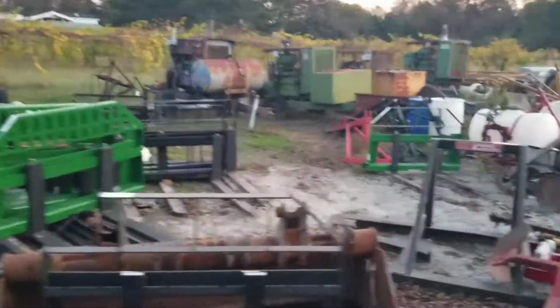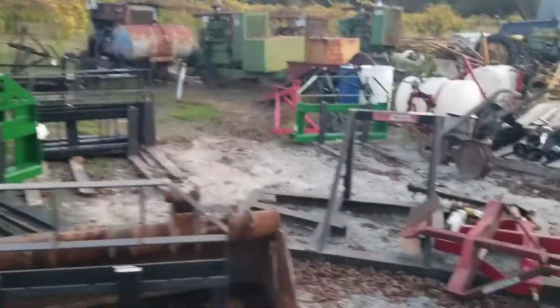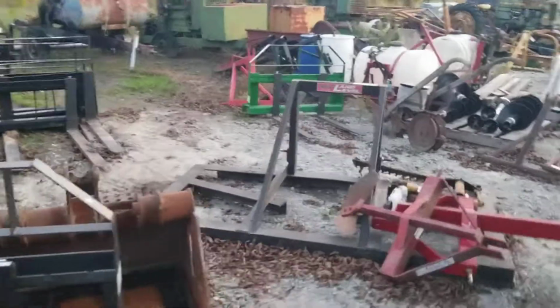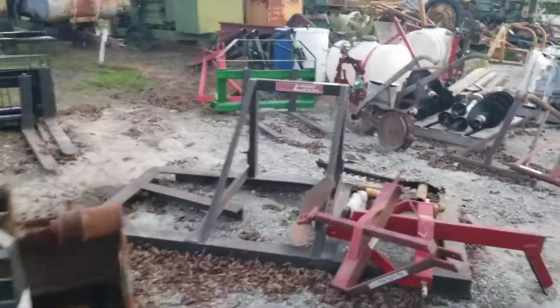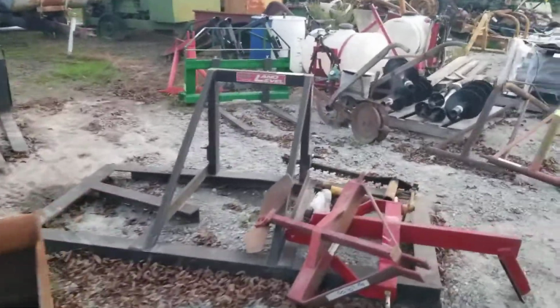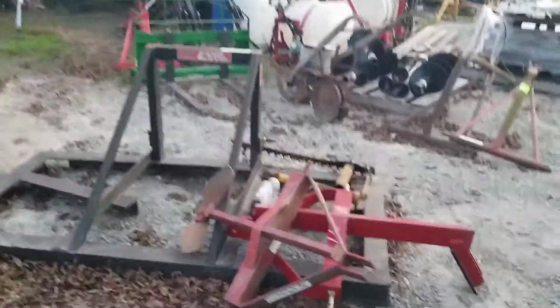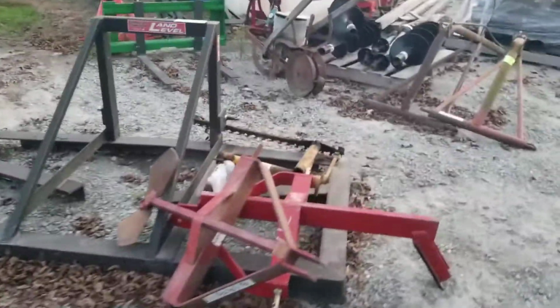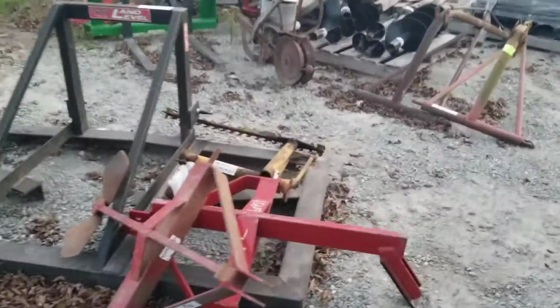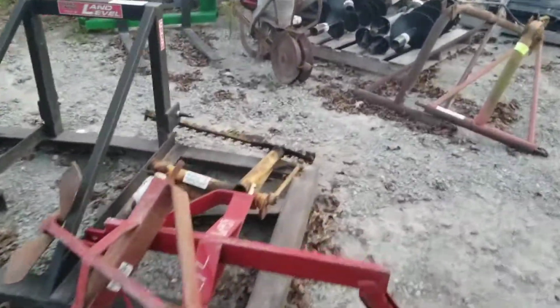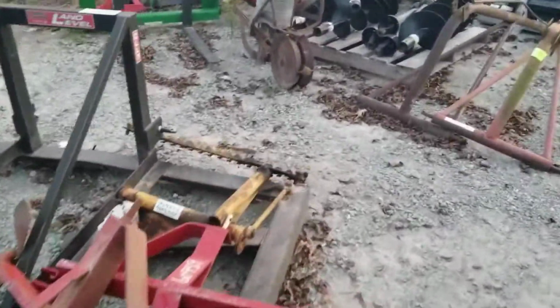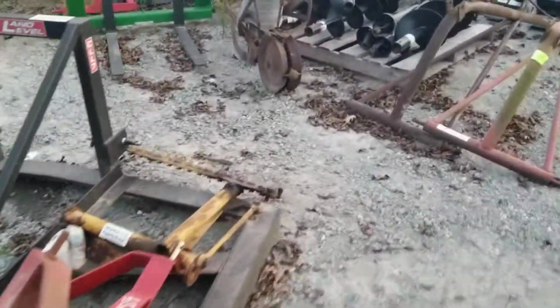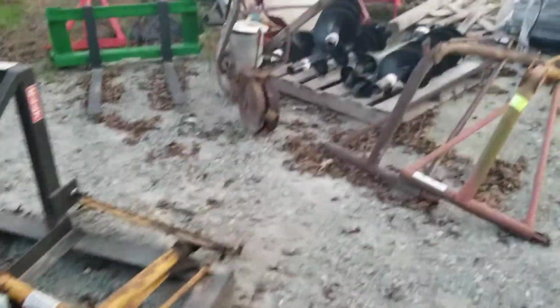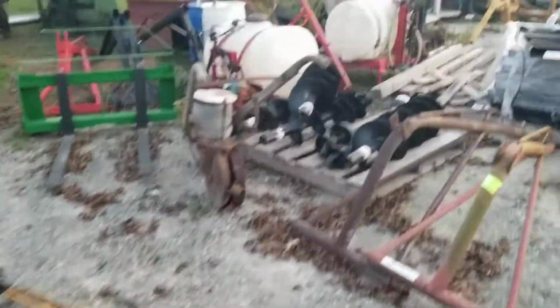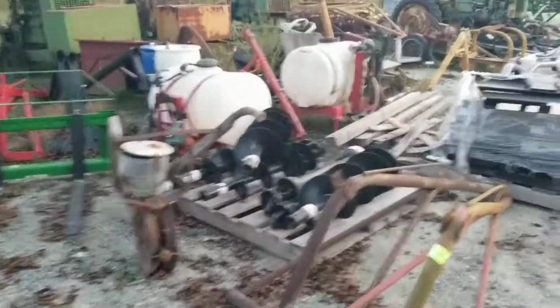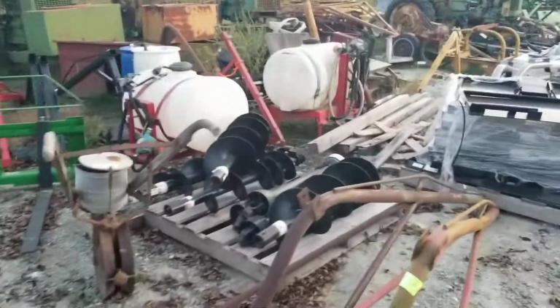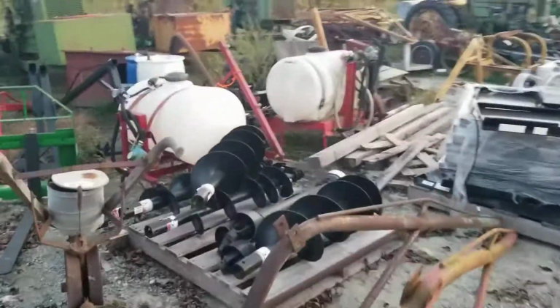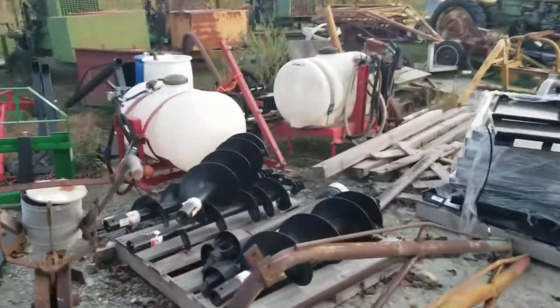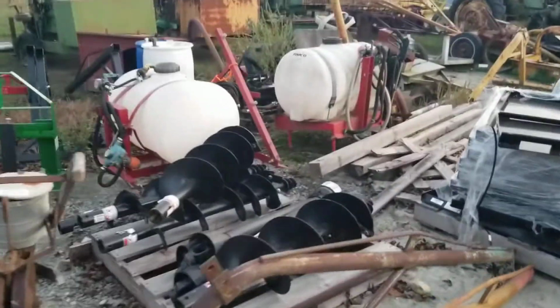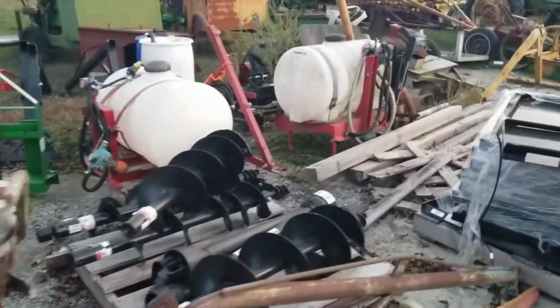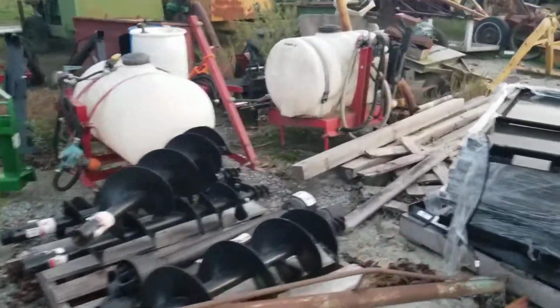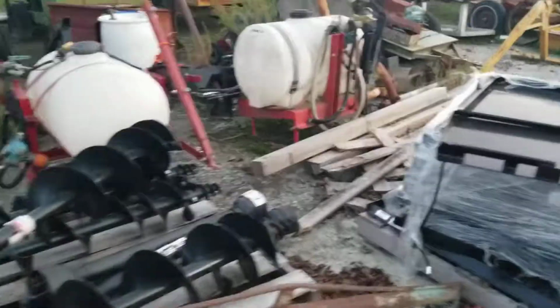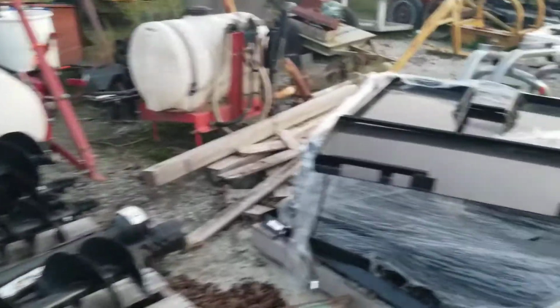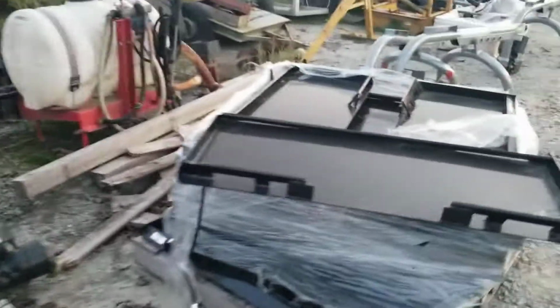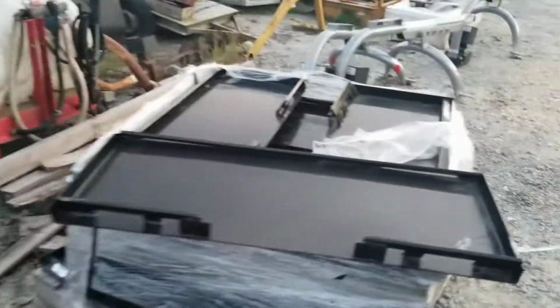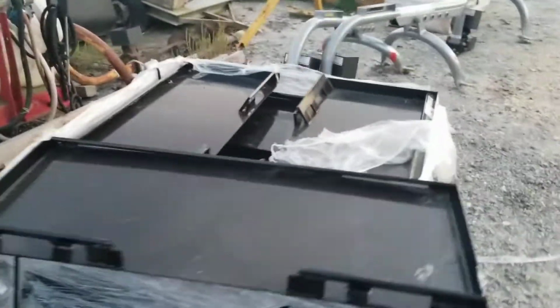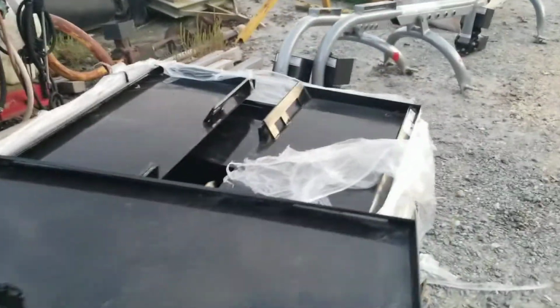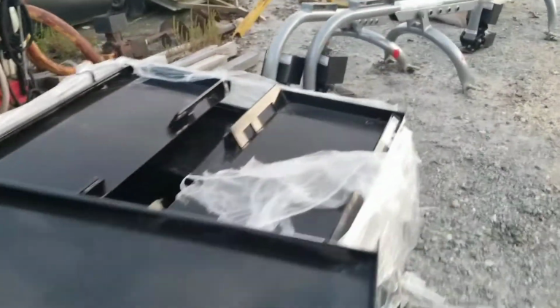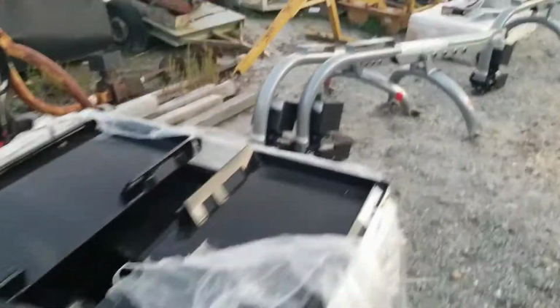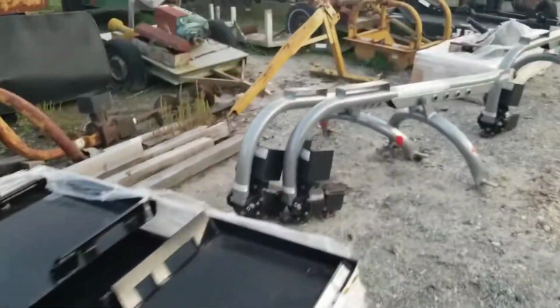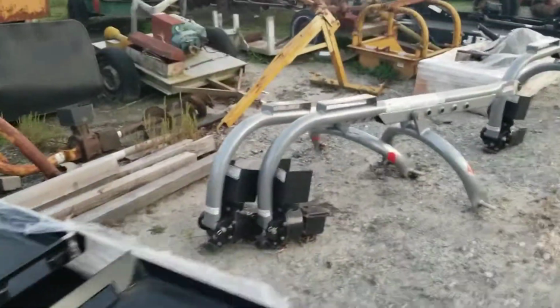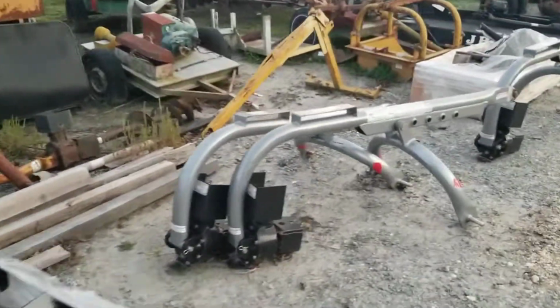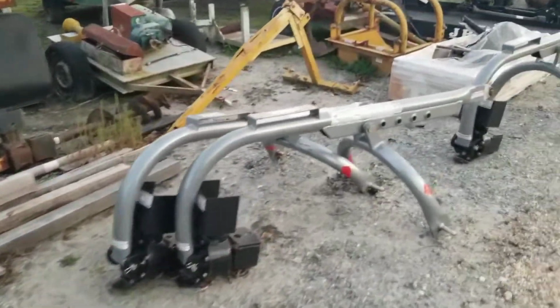Land levelers, middle busters, chisel plows, boom poles, post hole diggers, sprayers, quick attach plates, and more post hole diggers.